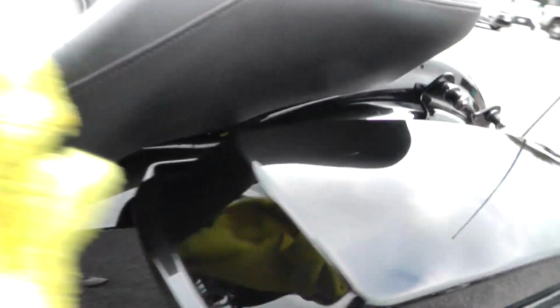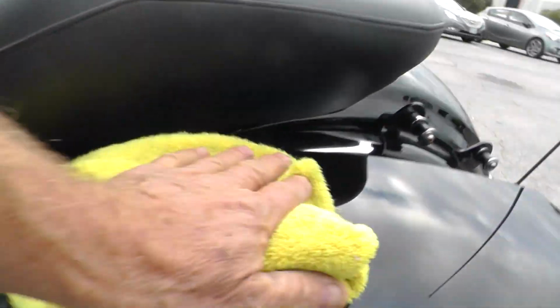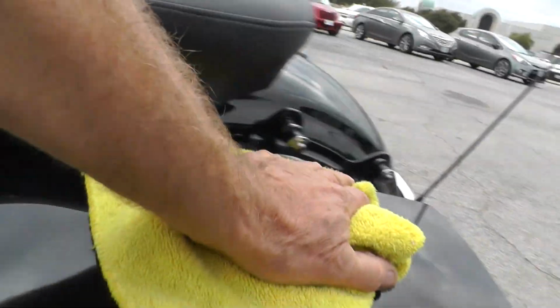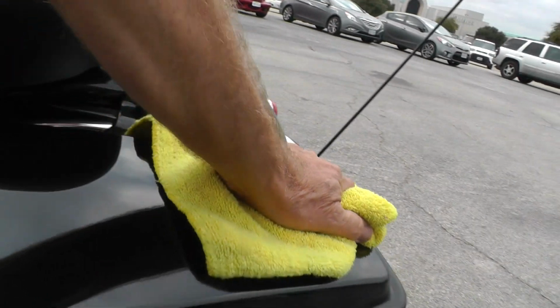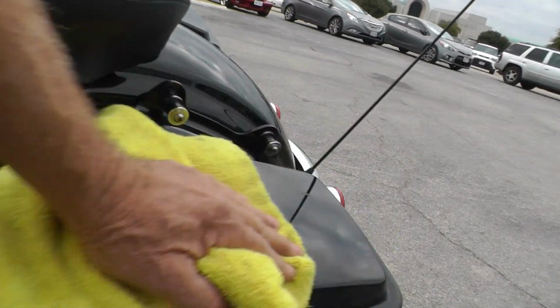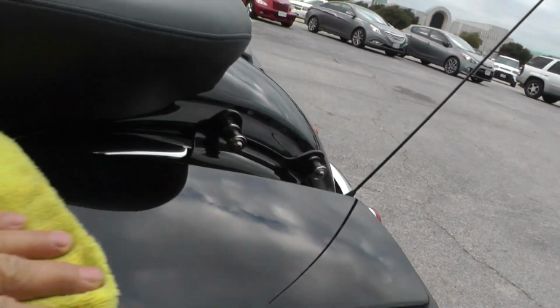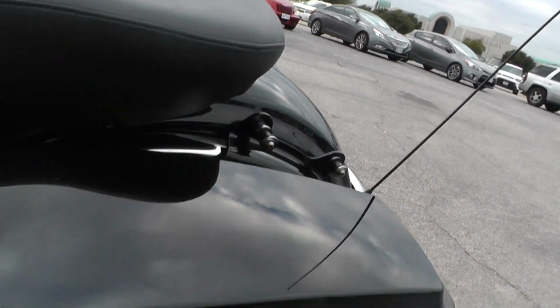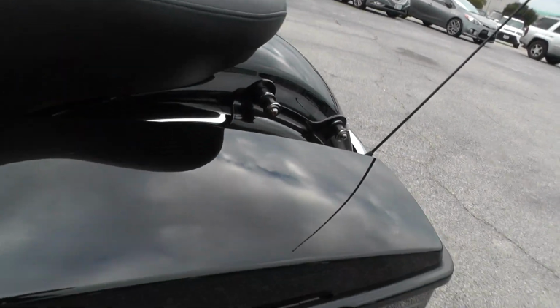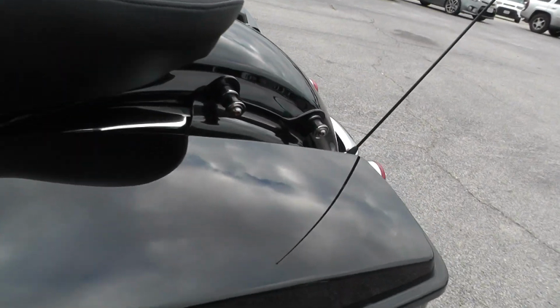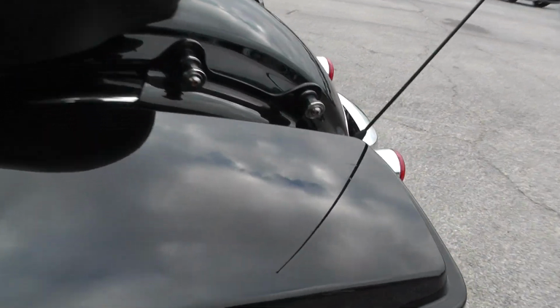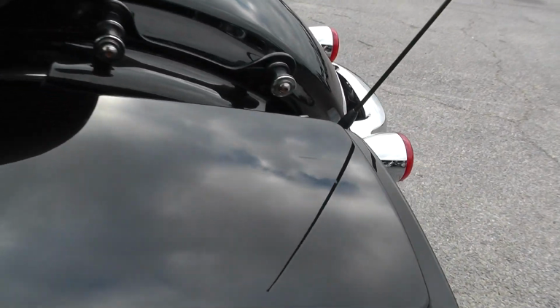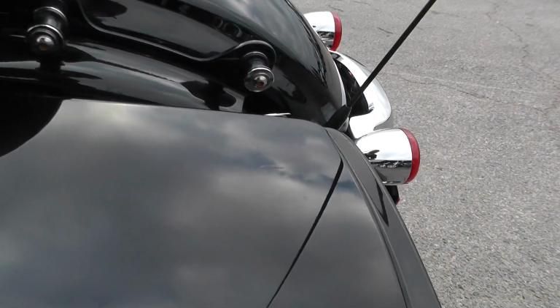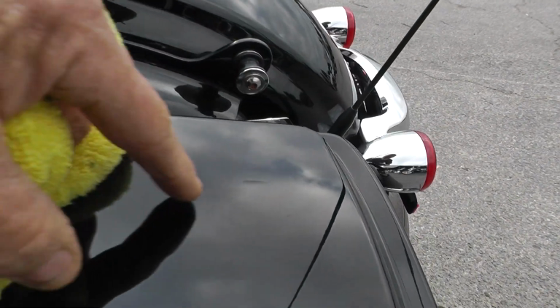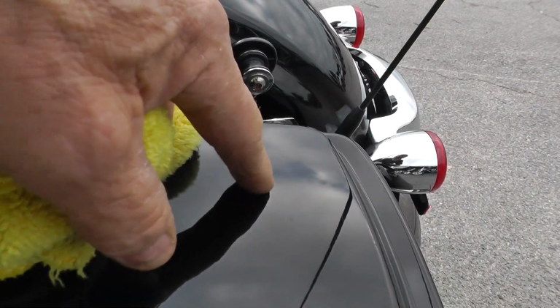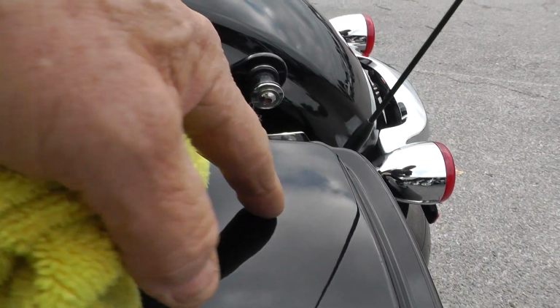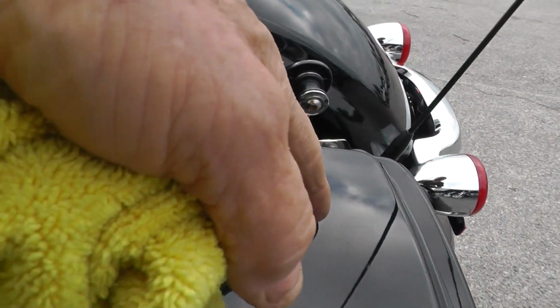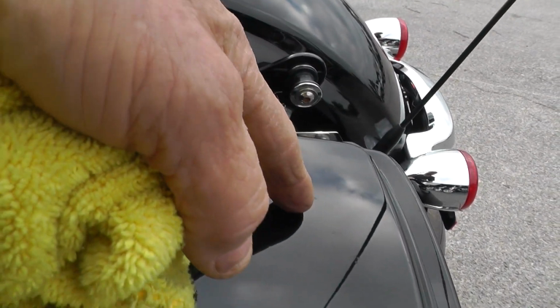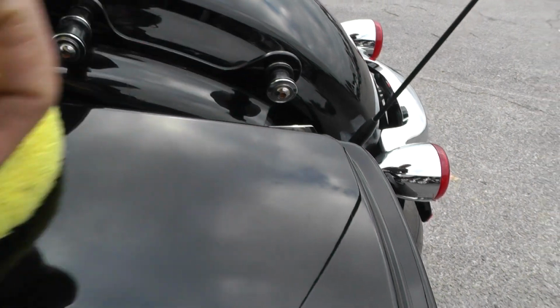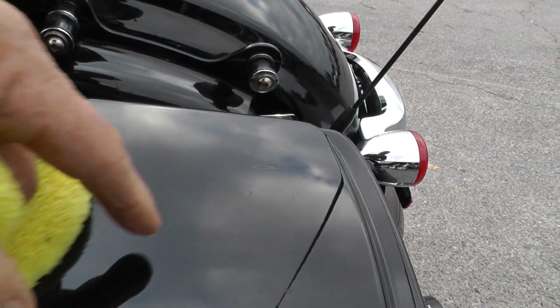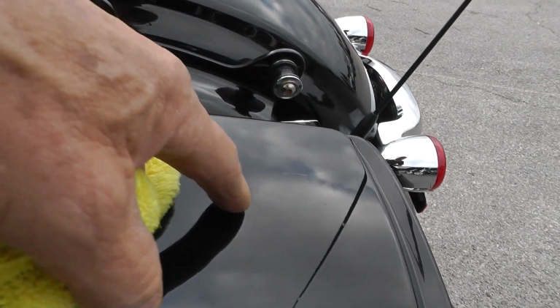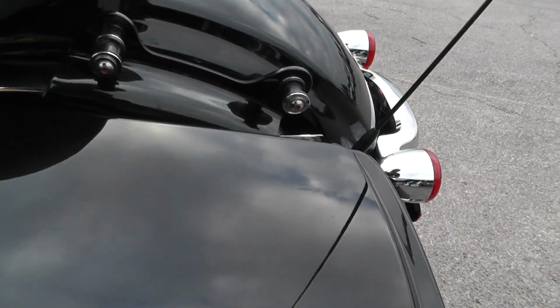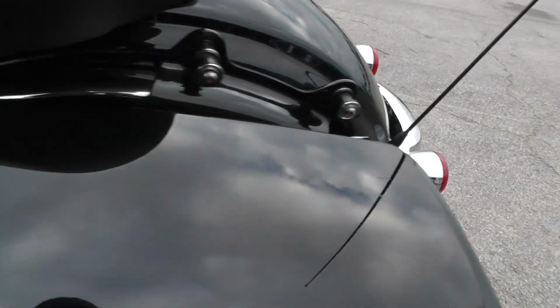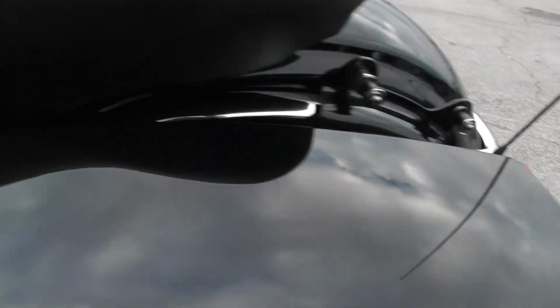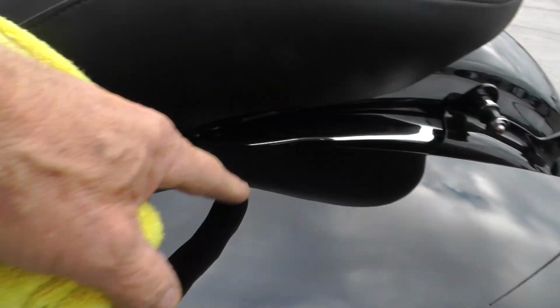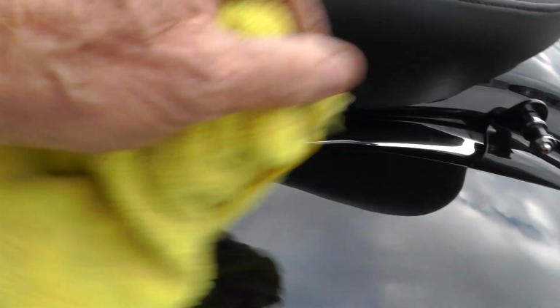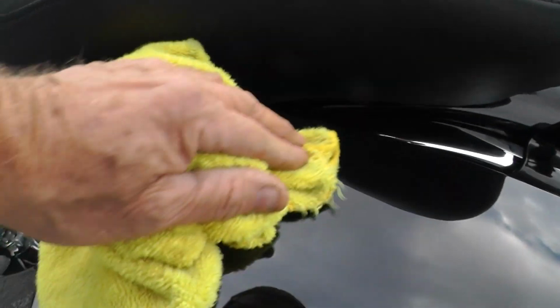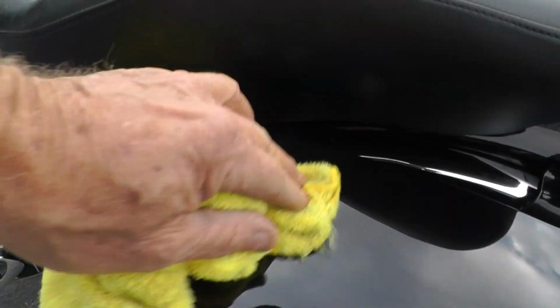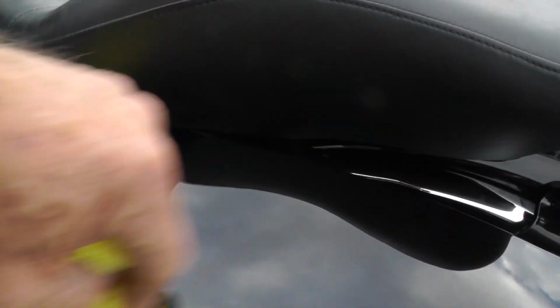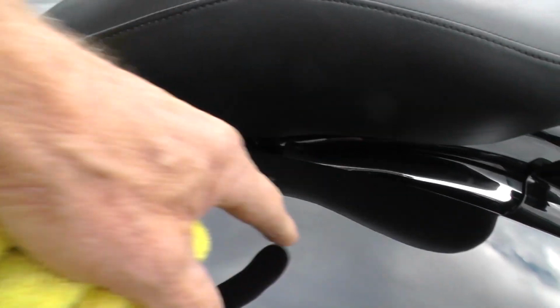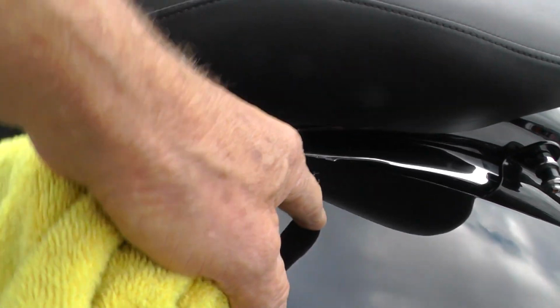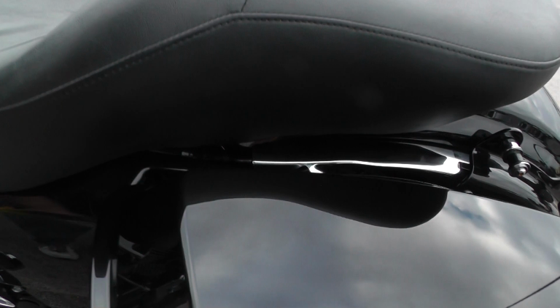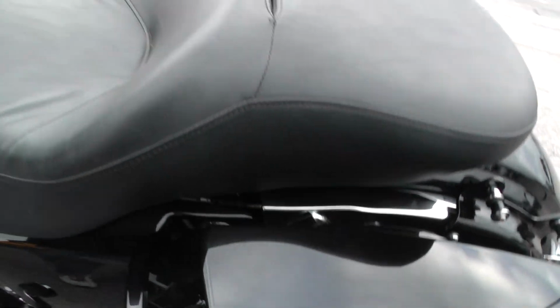Ride 130,000 miles, it's going to show a few little signs. See a little spot there, maybe a little spot right there.